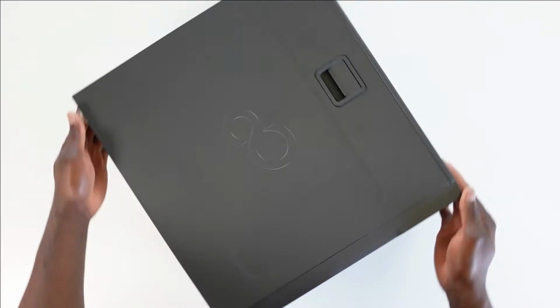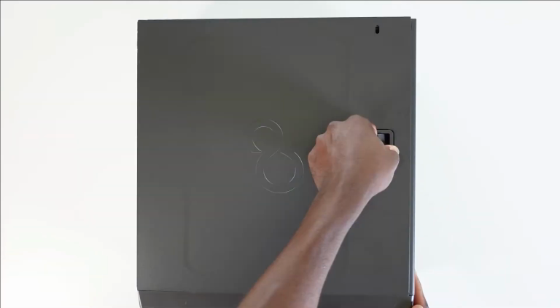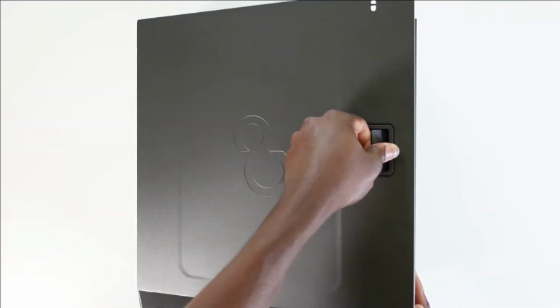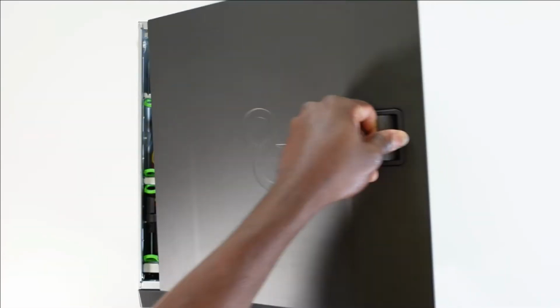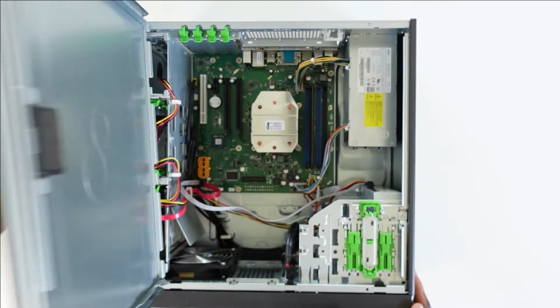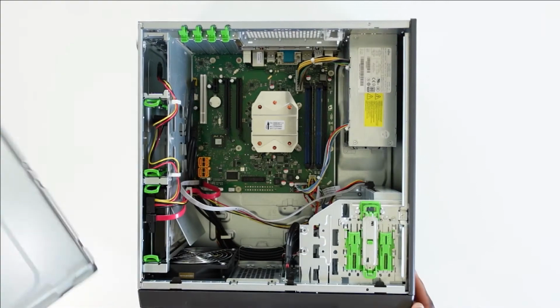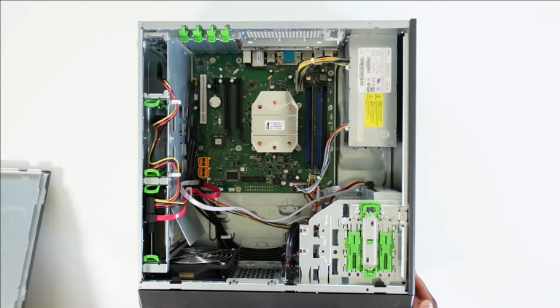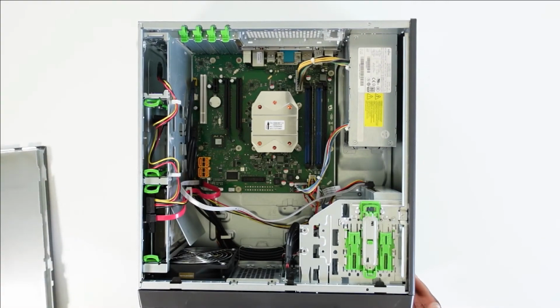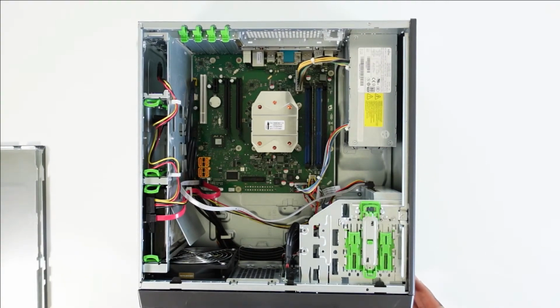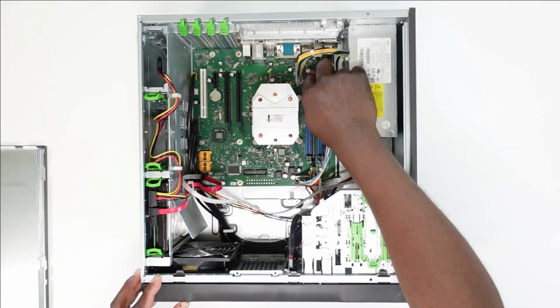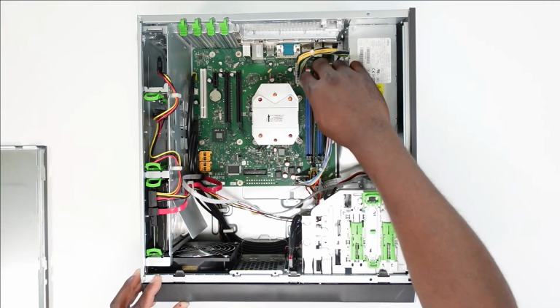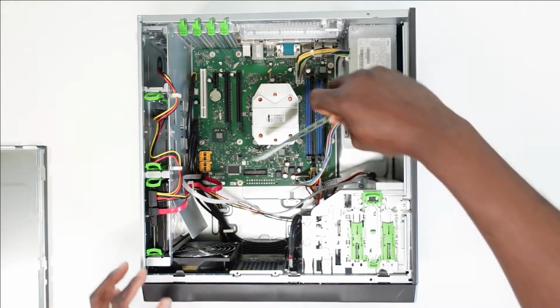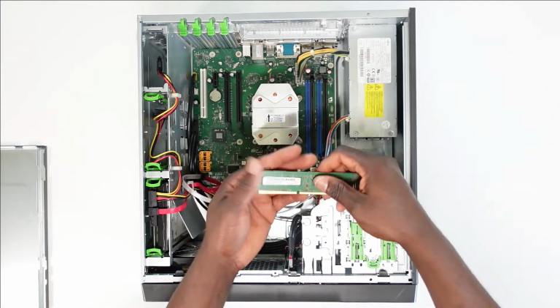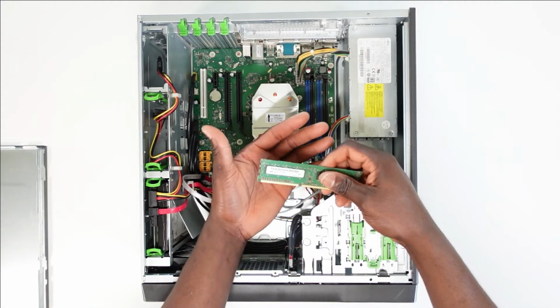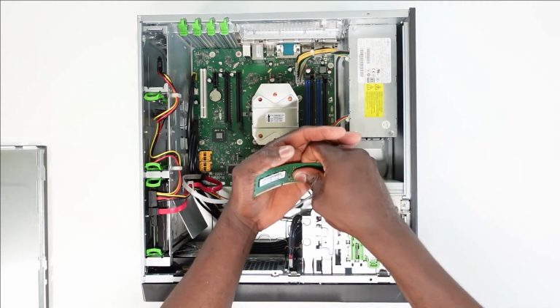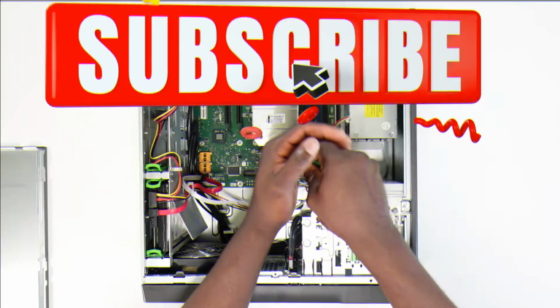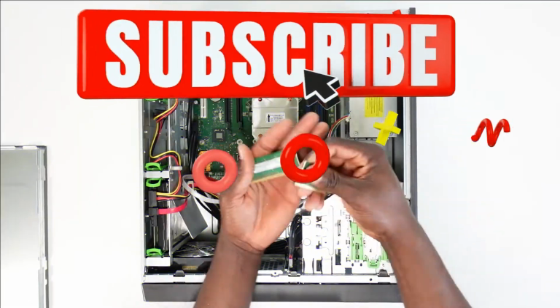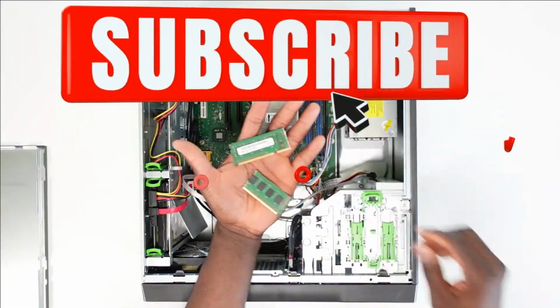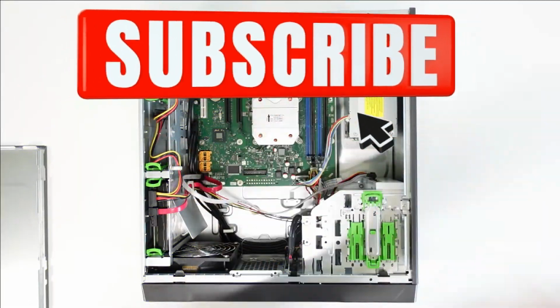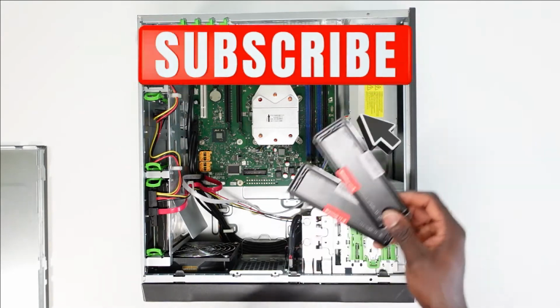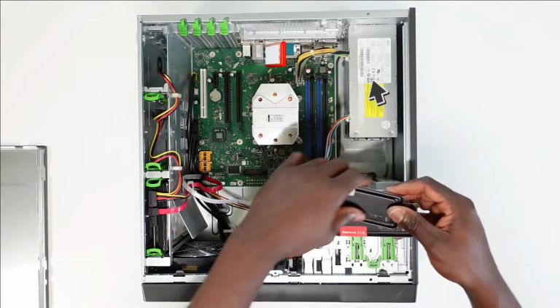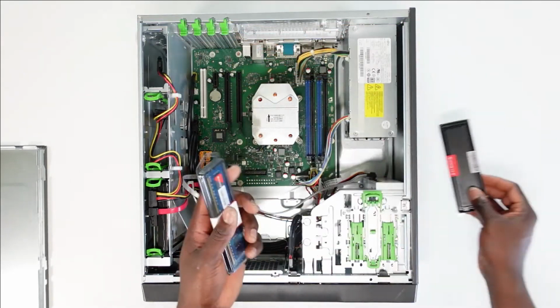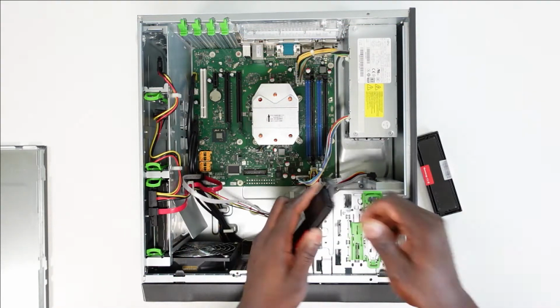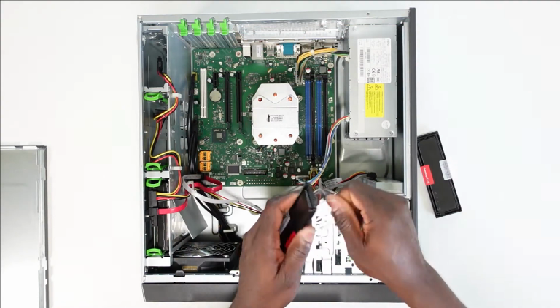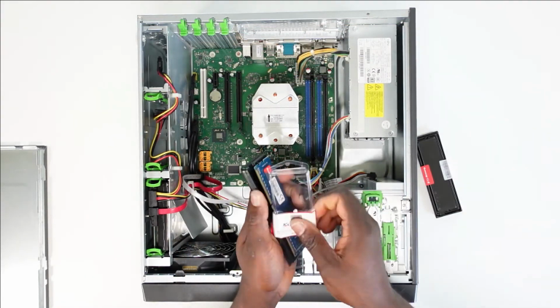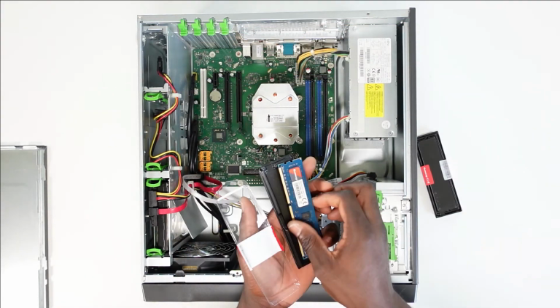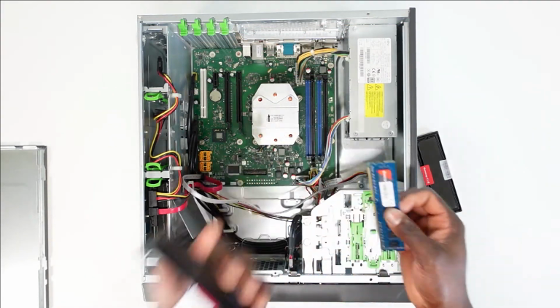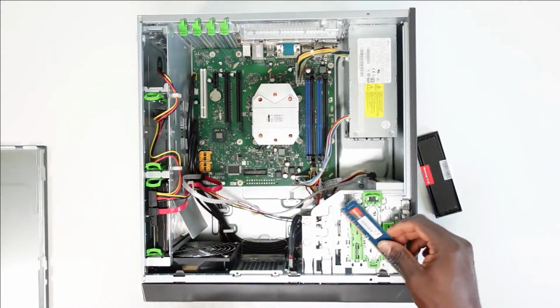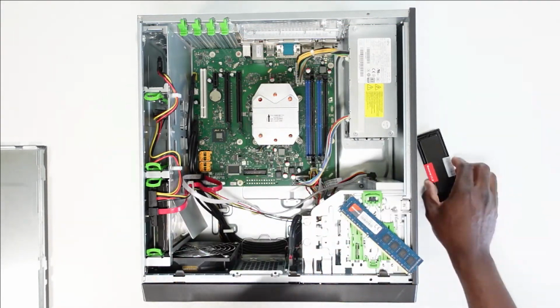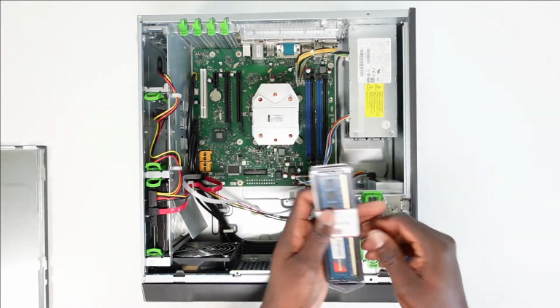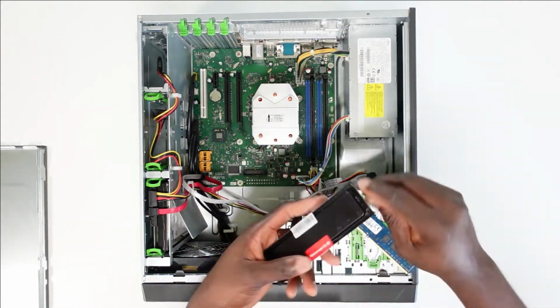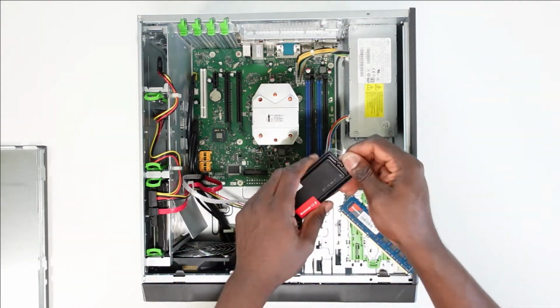First things first, you want to open up the PC and take out the 2GB RAM that is currently installed. We're going to keep this safely for a future upgrade. Then slide in the new RAM sticks into the RAM slots, taking care to ensure that the RAM is properly seated on the motherboard.